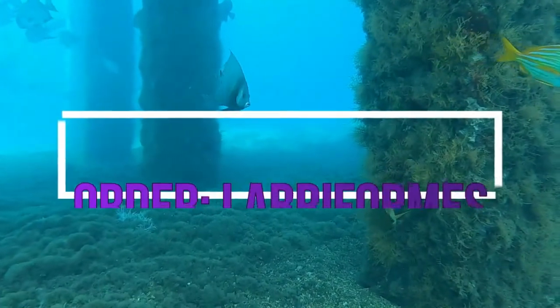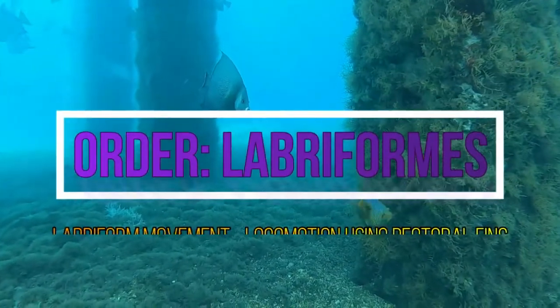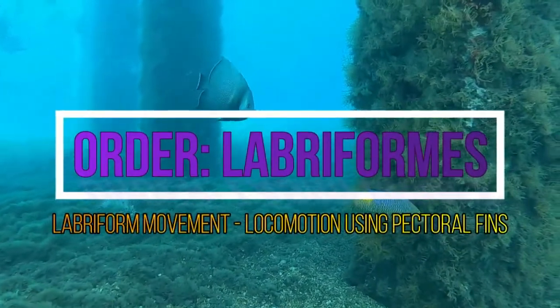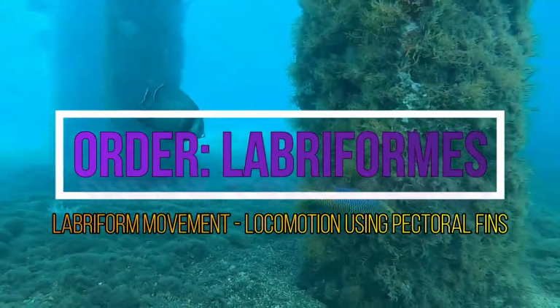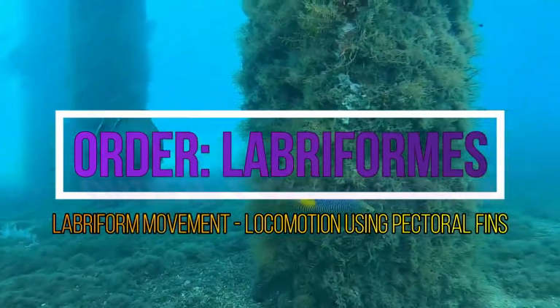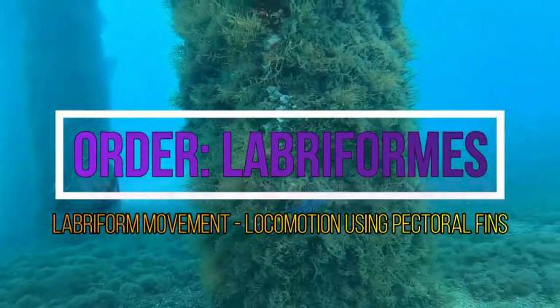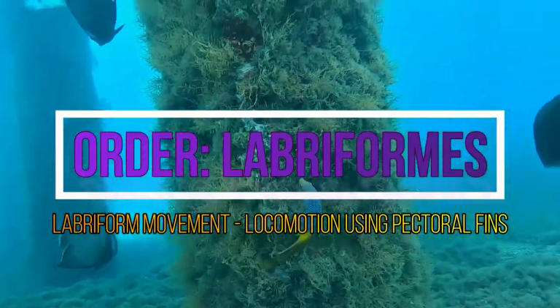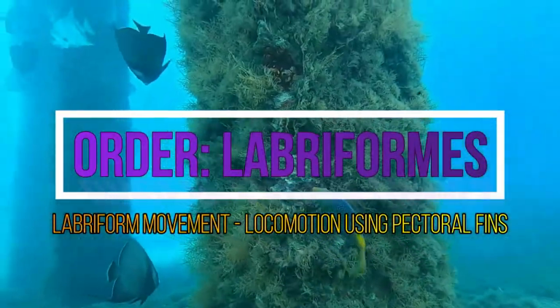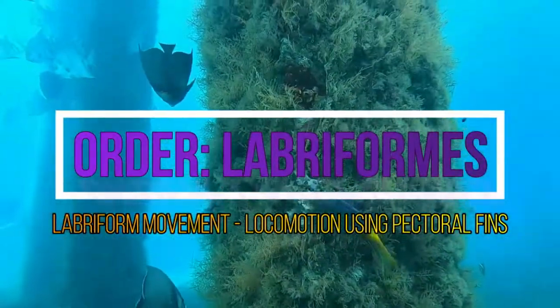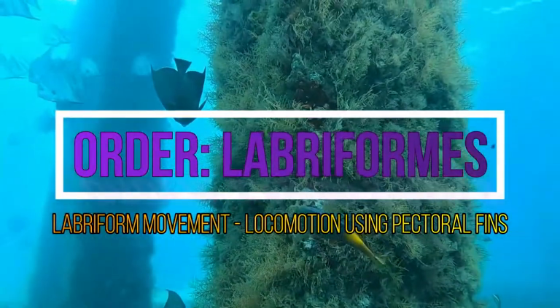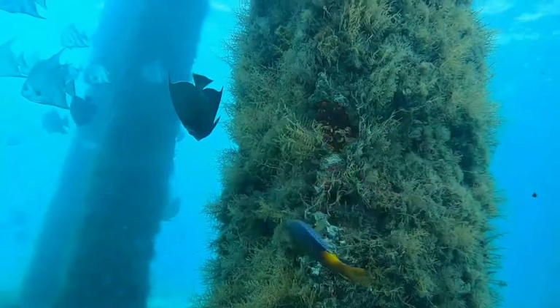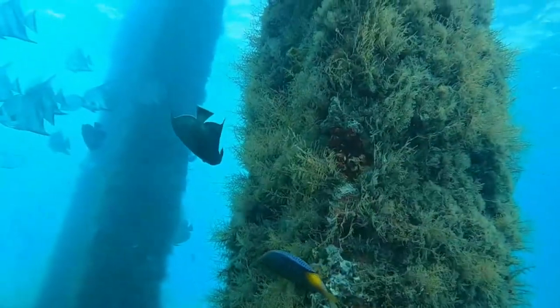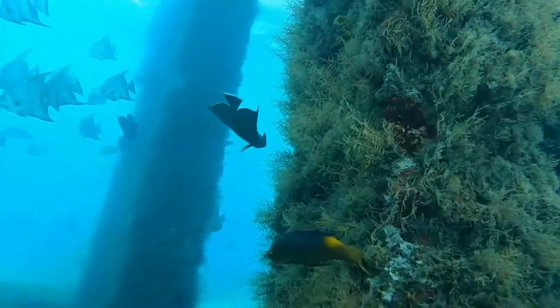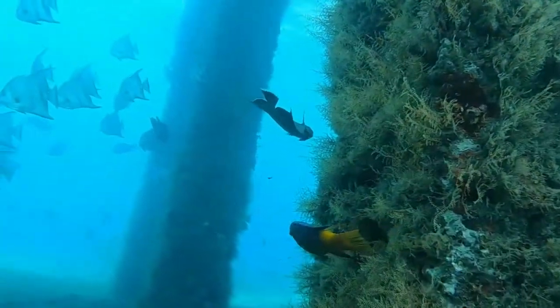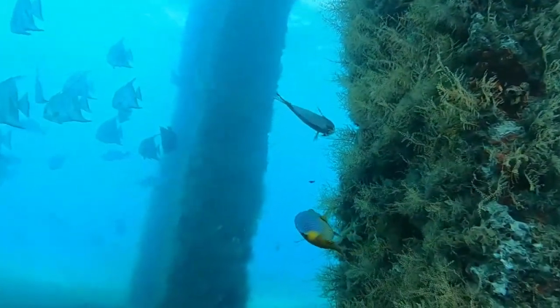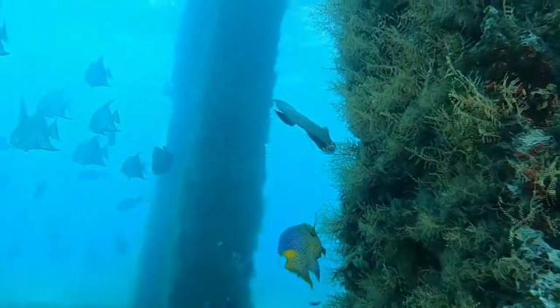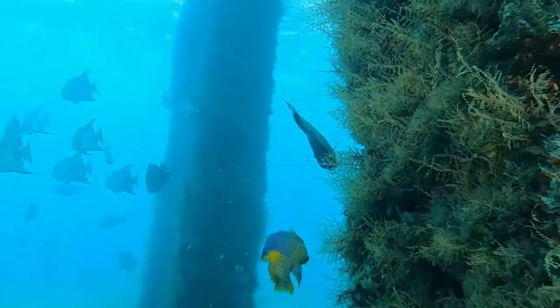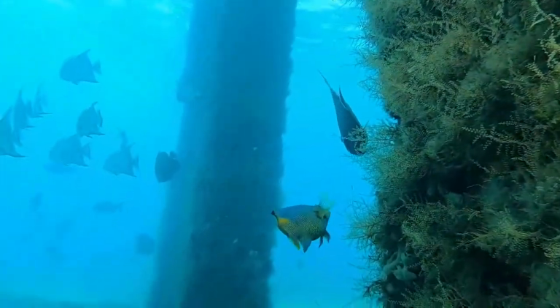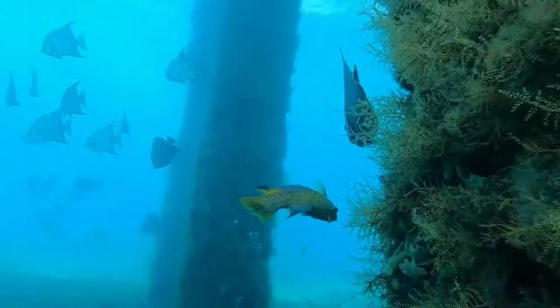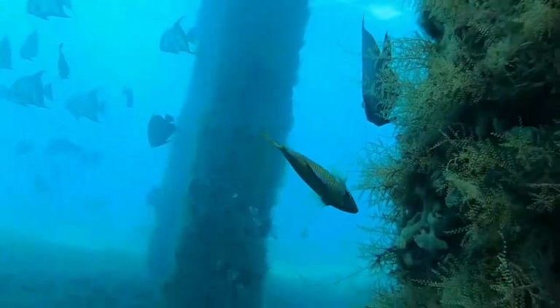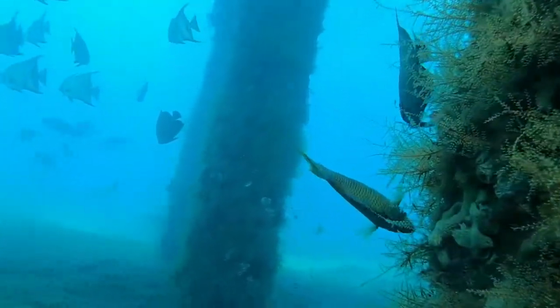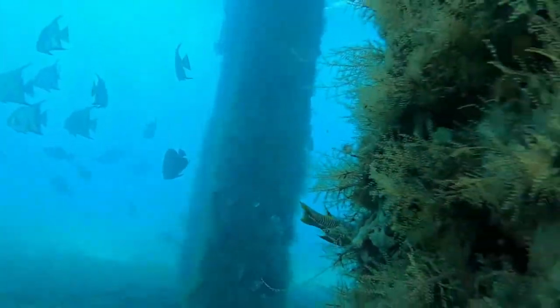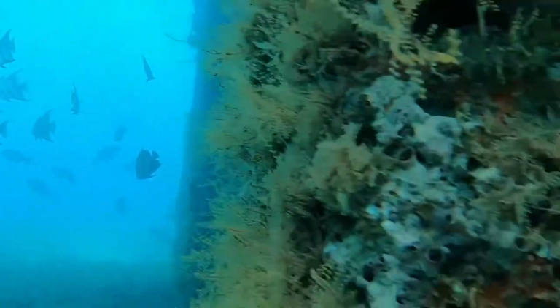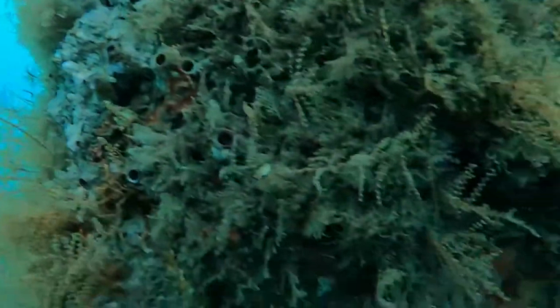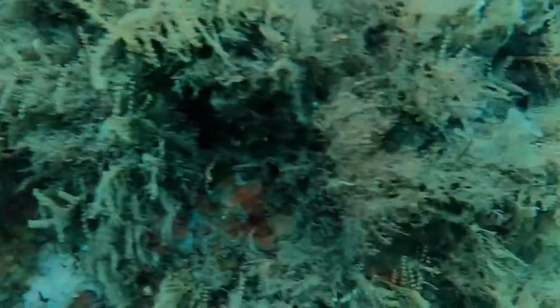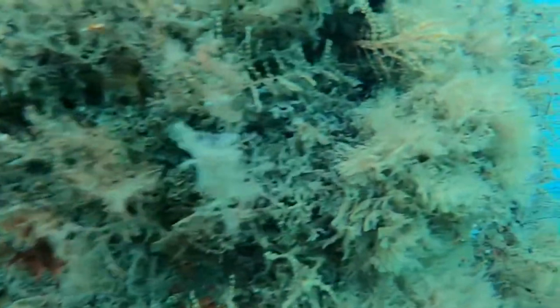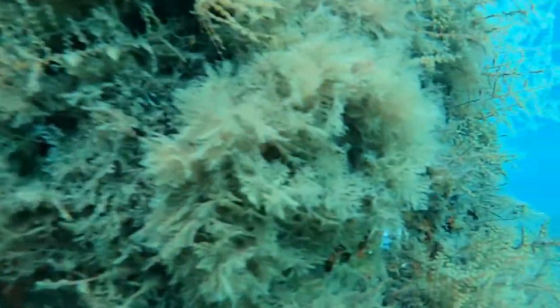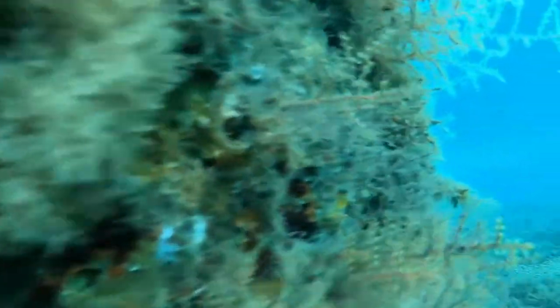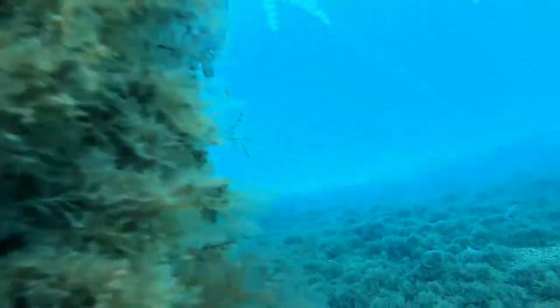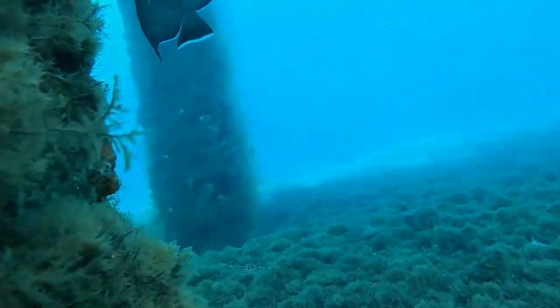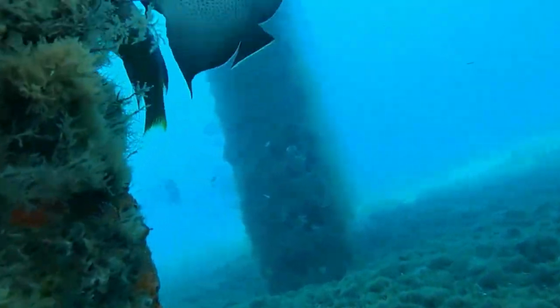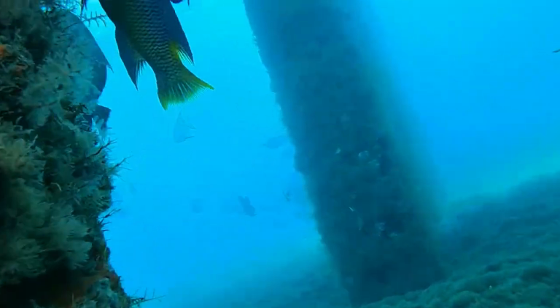Labroformes references Labroform movement, which is locomotion utilizing the pectoral fins to propel the wrasse through the water. As it pulls itself through the water, the wrasse appears to hop or bounce as it travels.